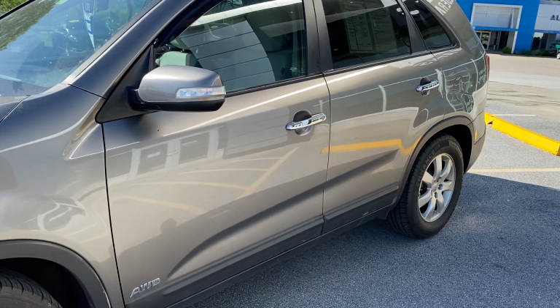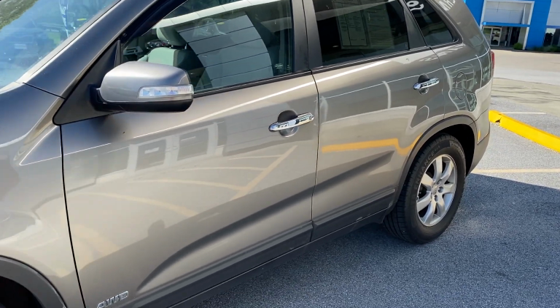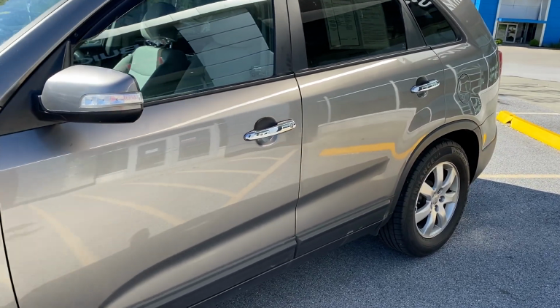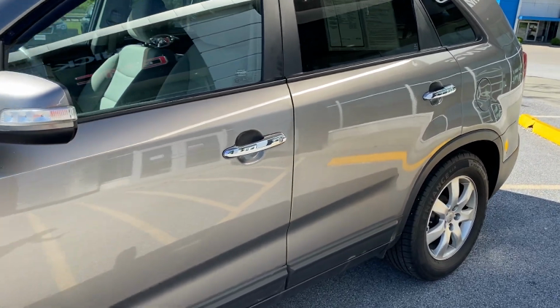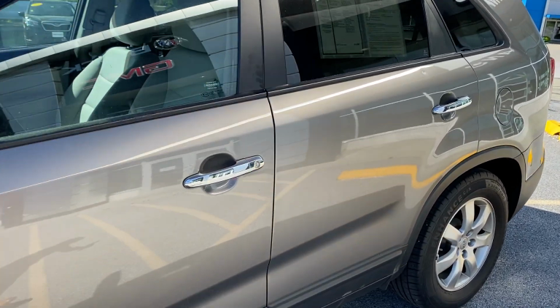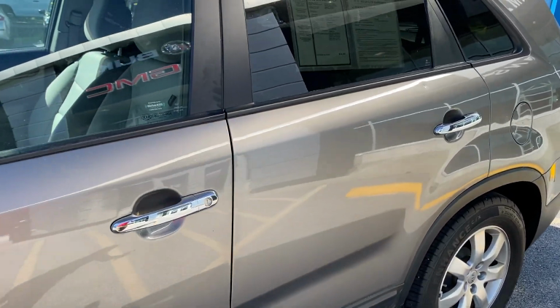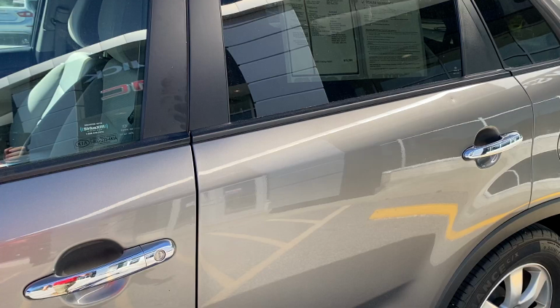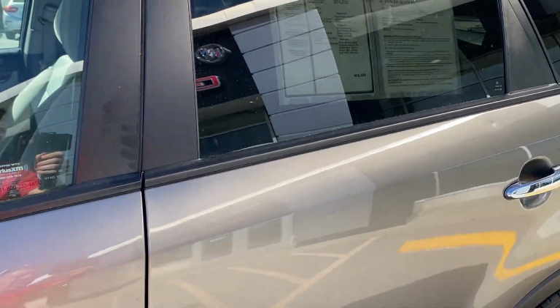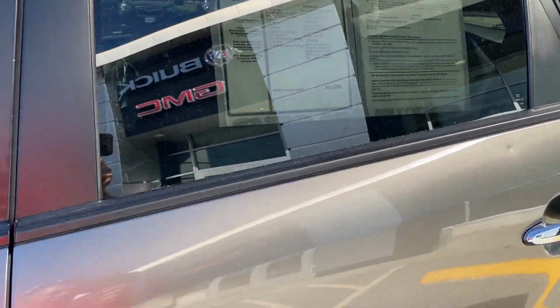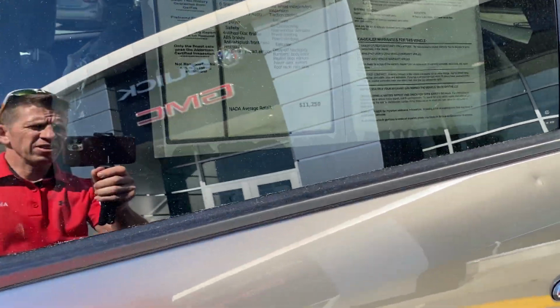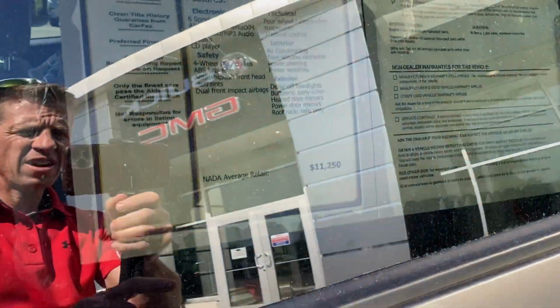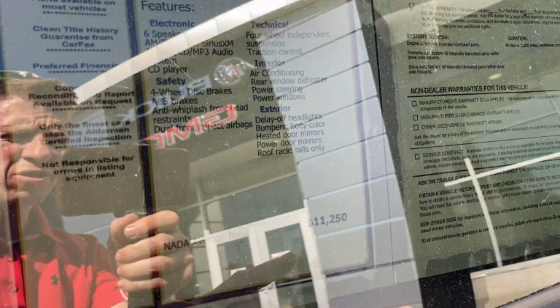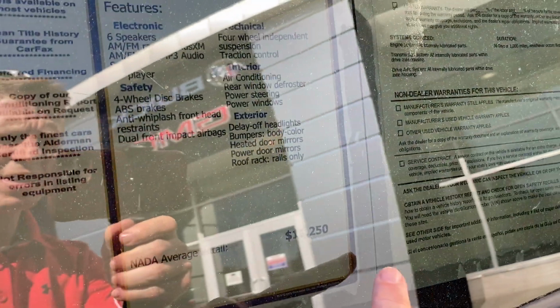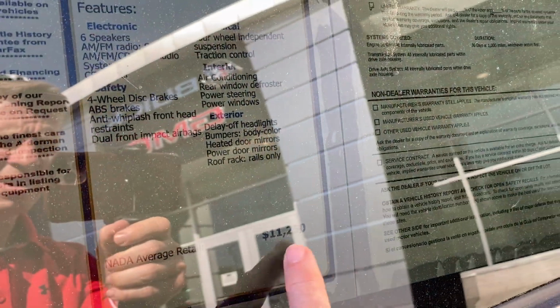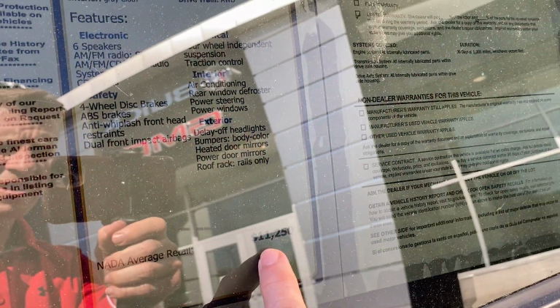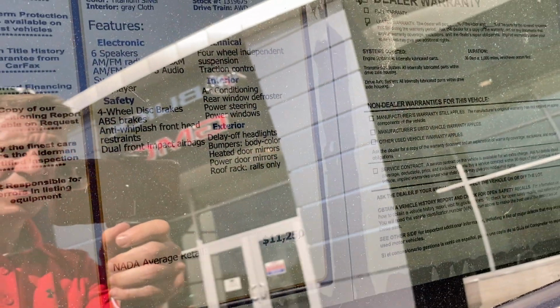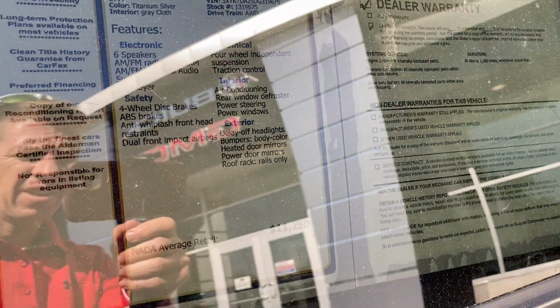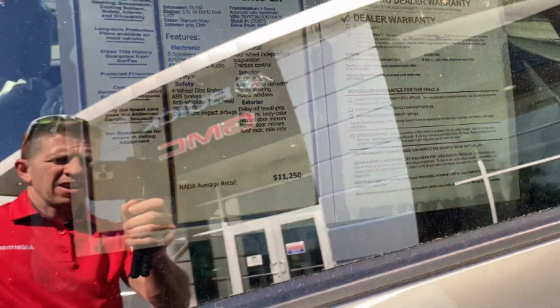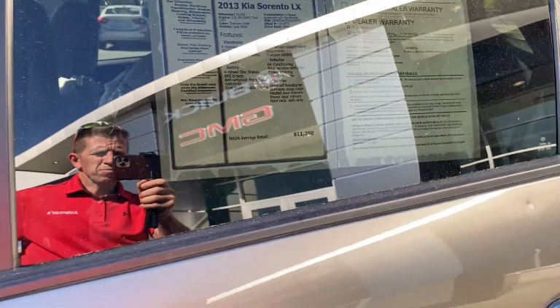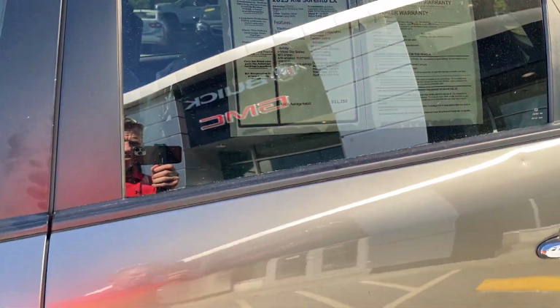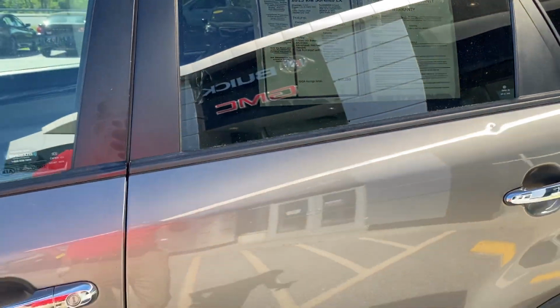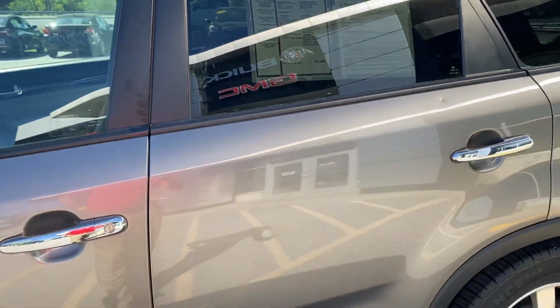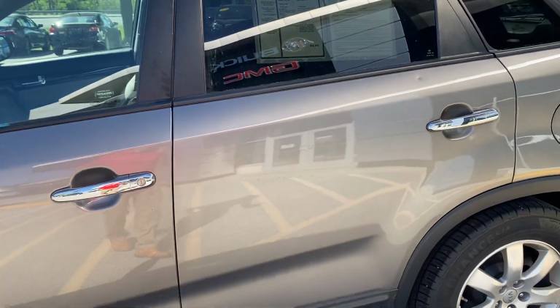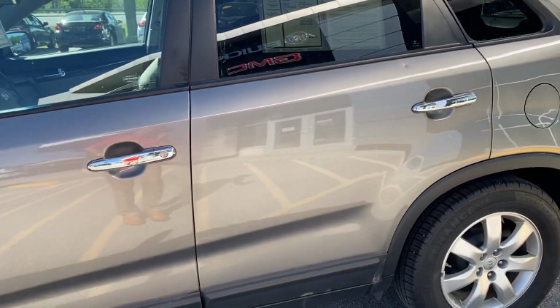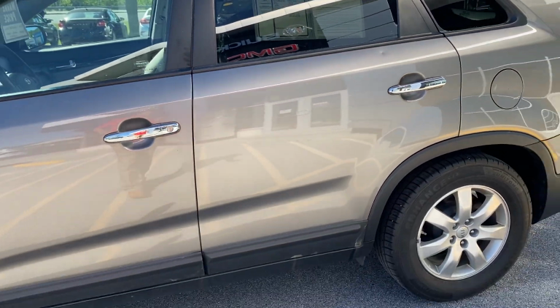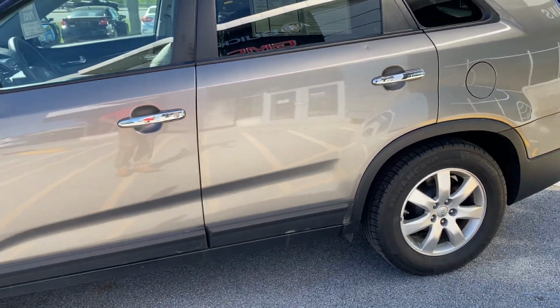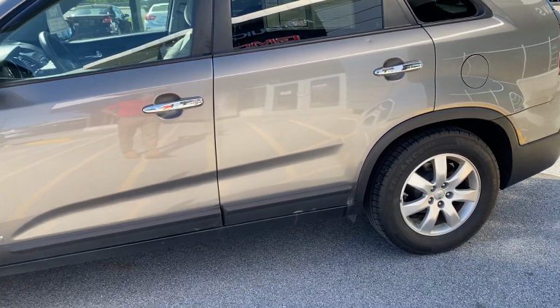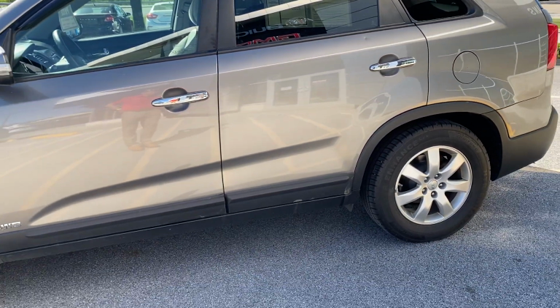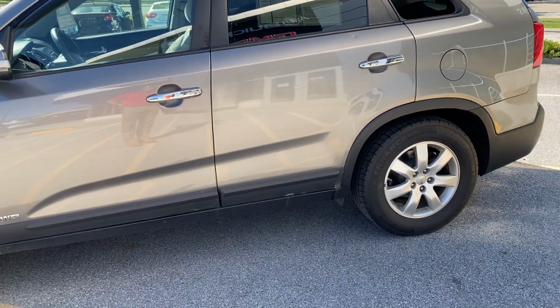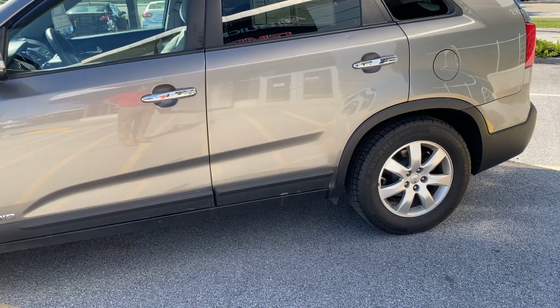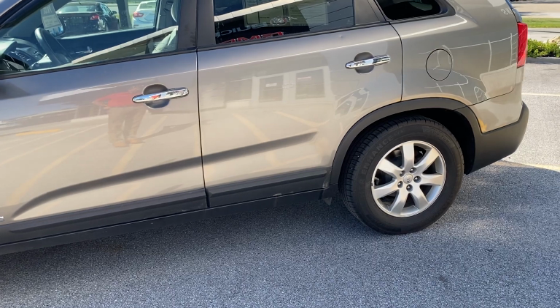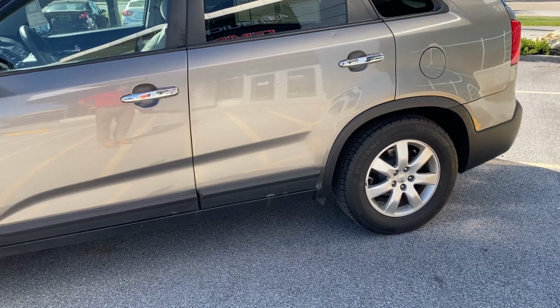This has an NADA average retail of $11,250. Priced below $10,000 — you've got just about $1,400 in instant equity versus NADA average retail.